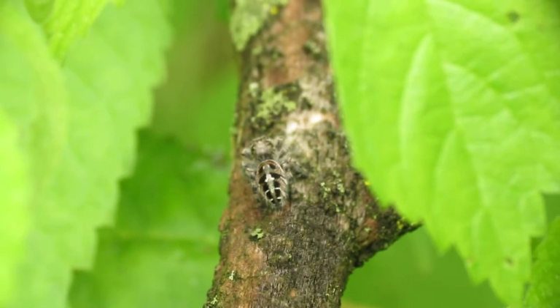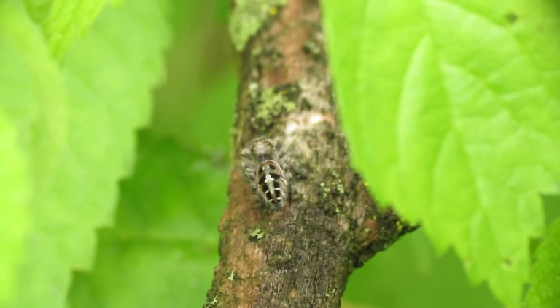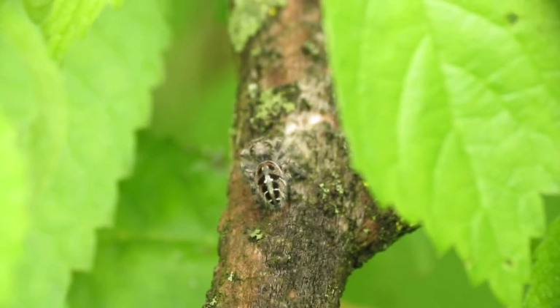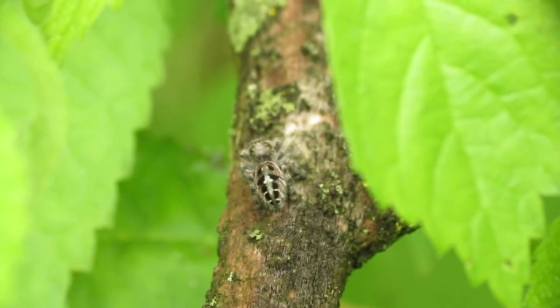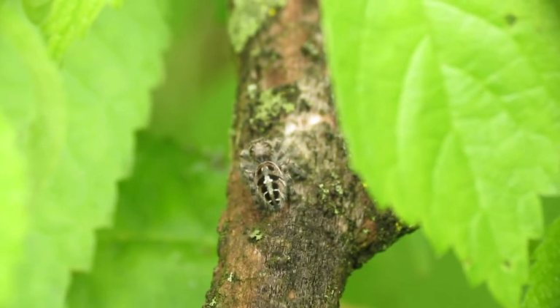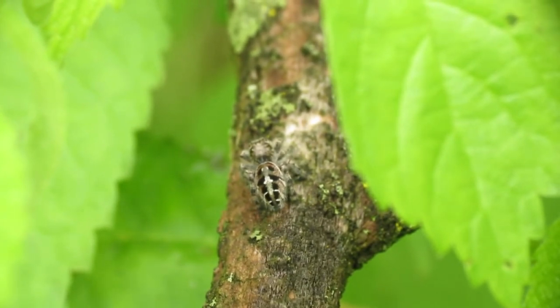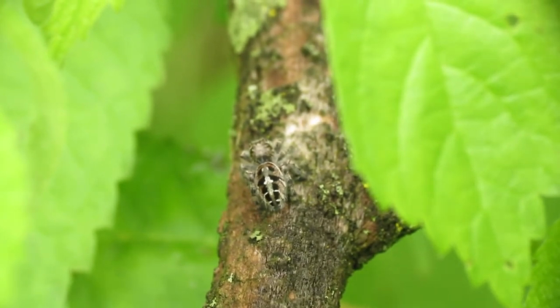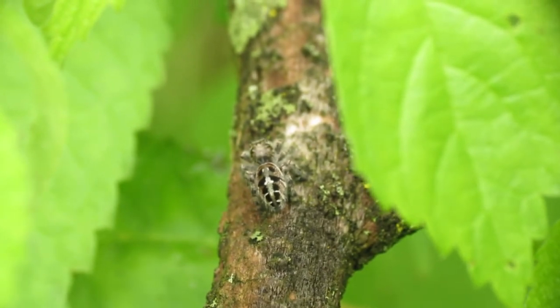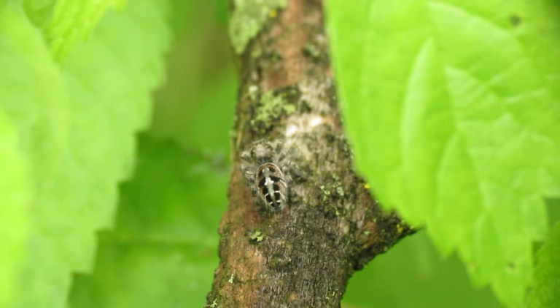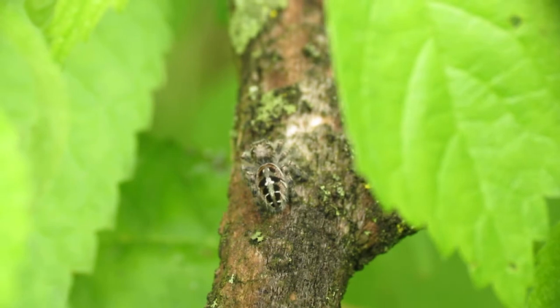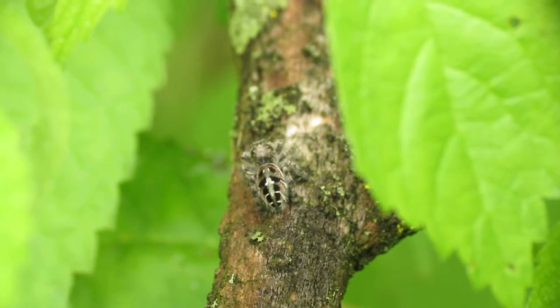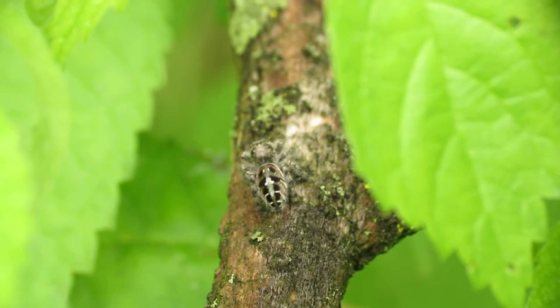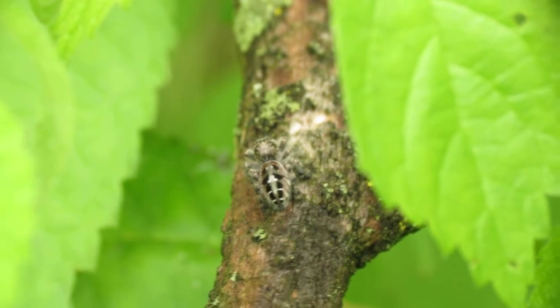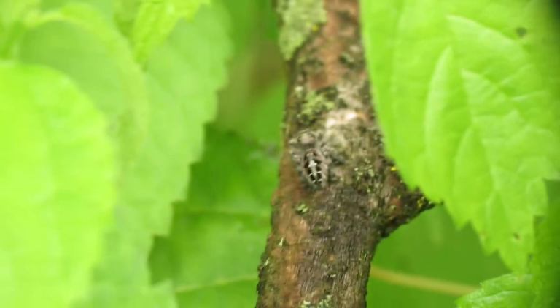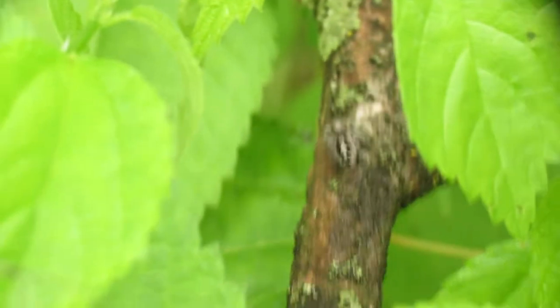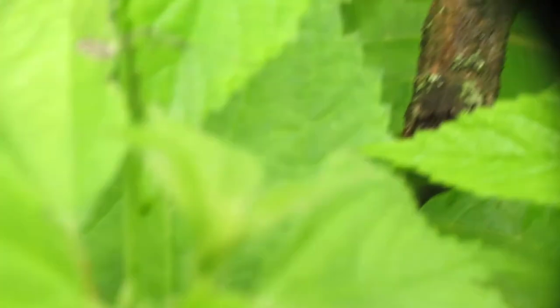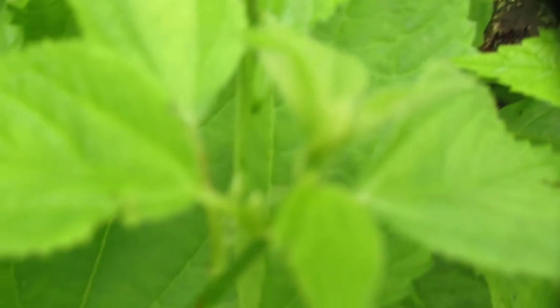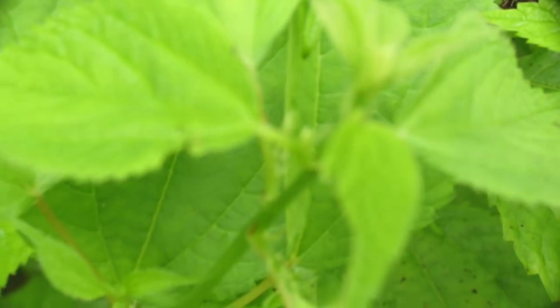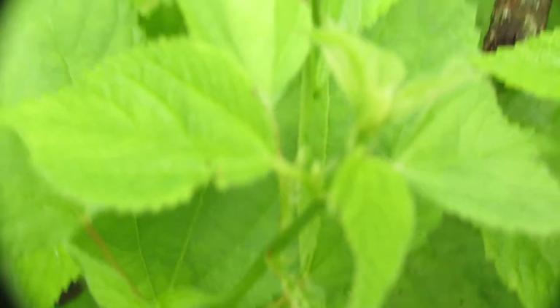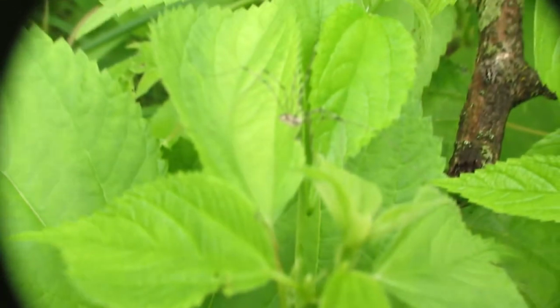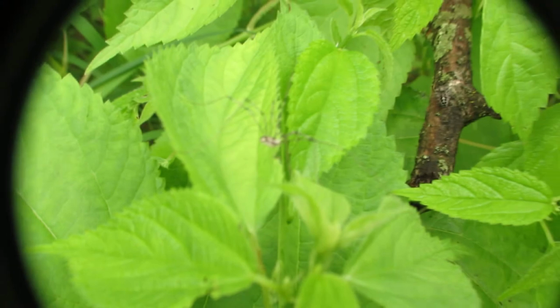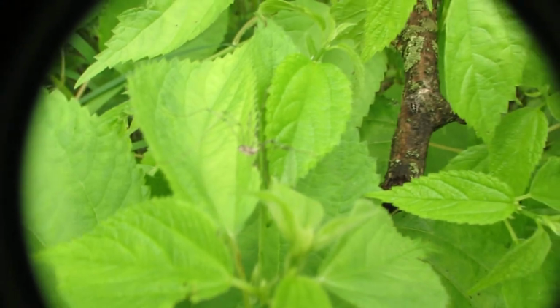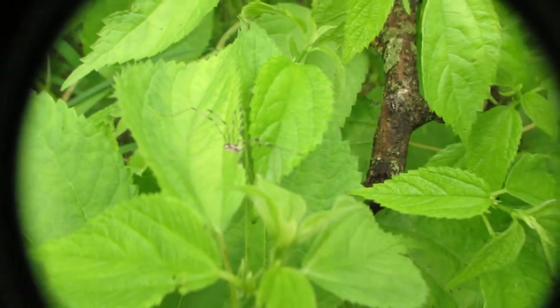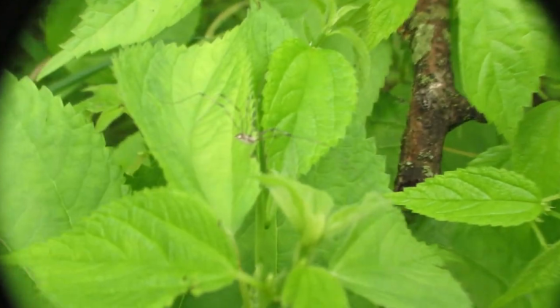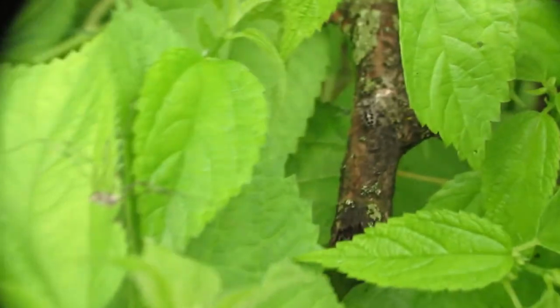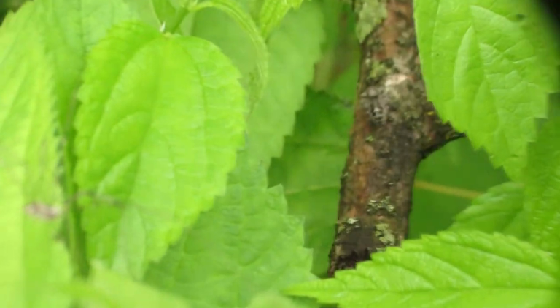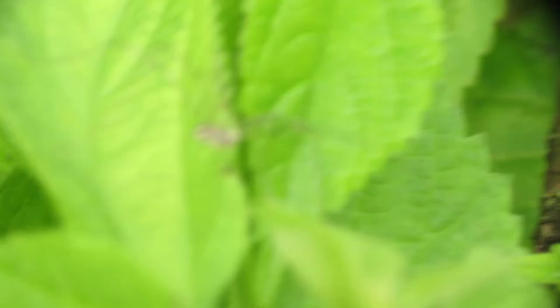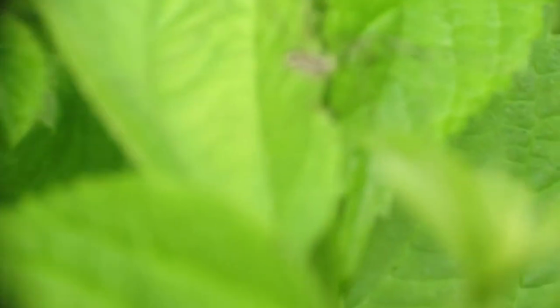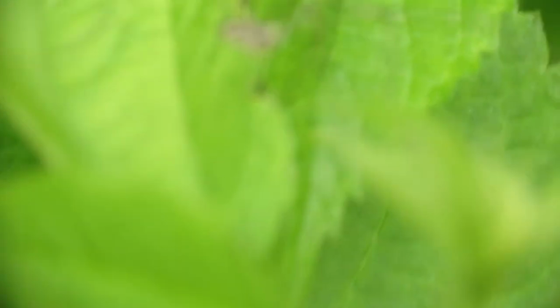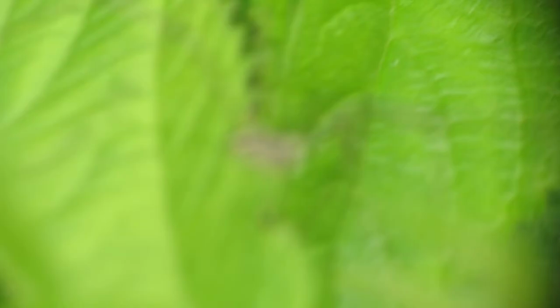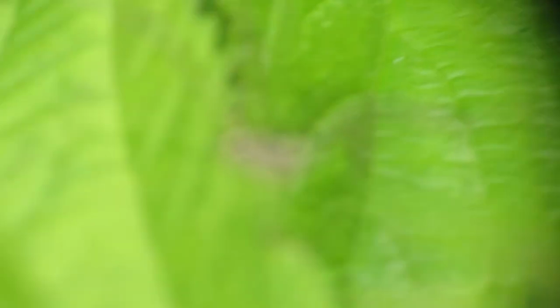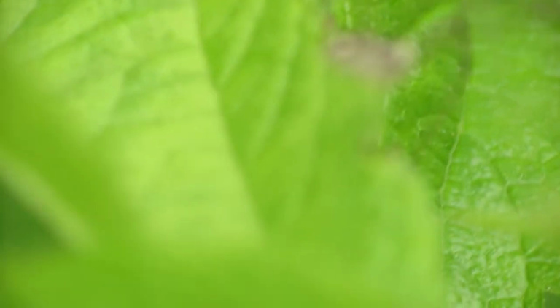All you really need to get cool close-up macro photography shots is the right equipment — a digital camera and a macro lens. And all you need to do besides that is find cool insects to photograph. So here's a daddy long leg.